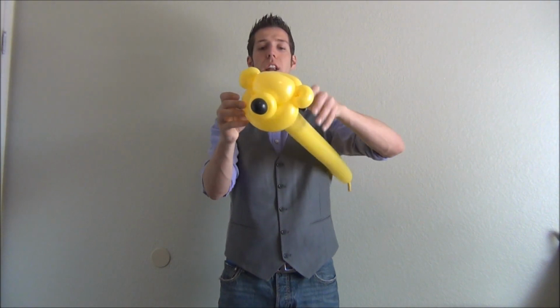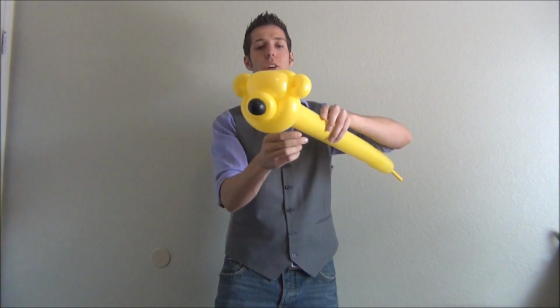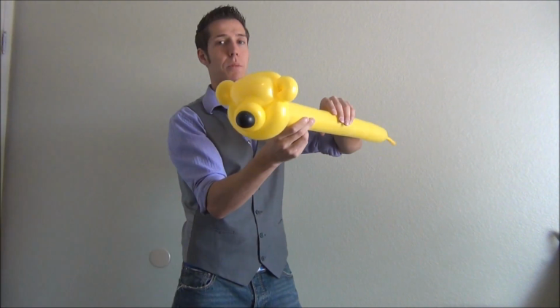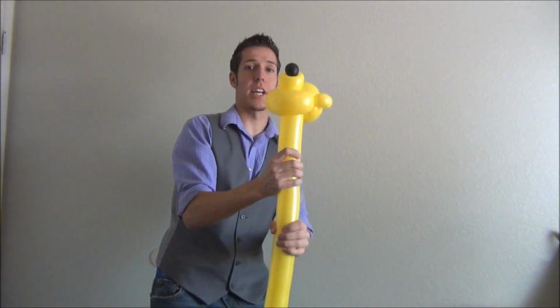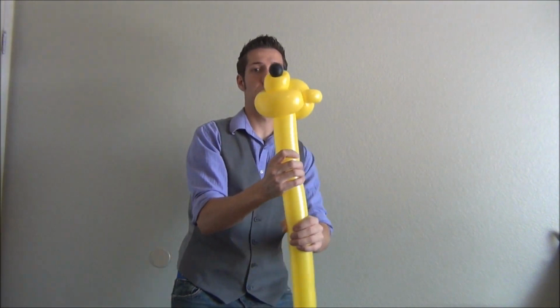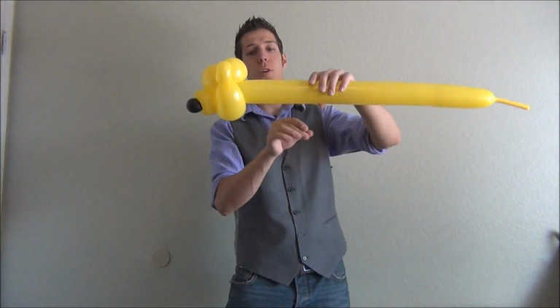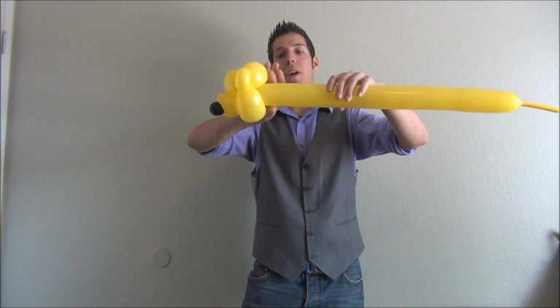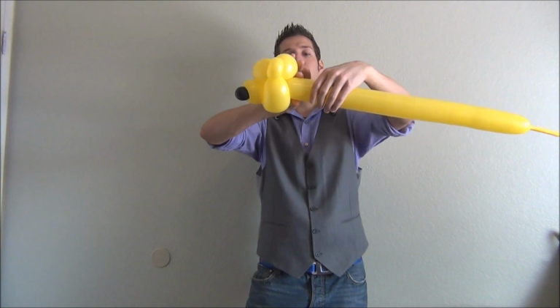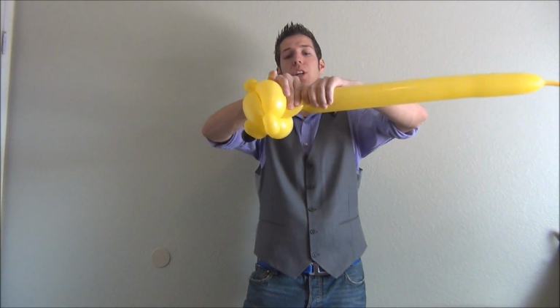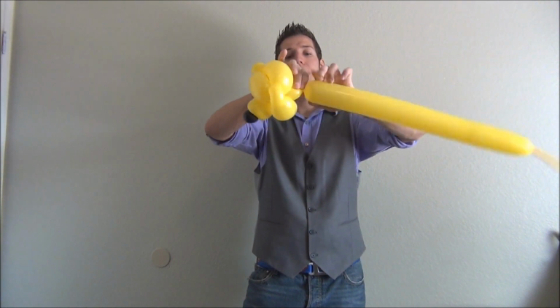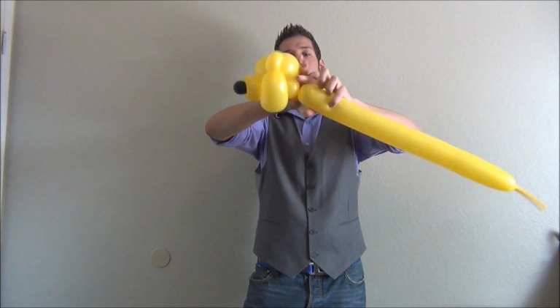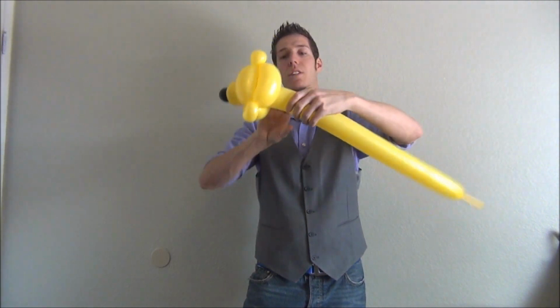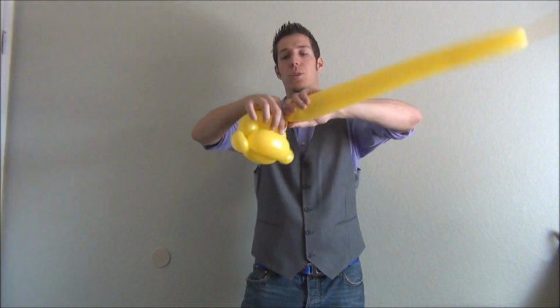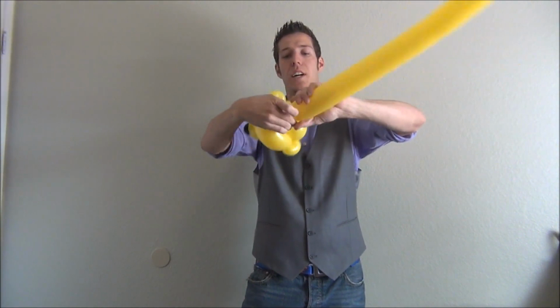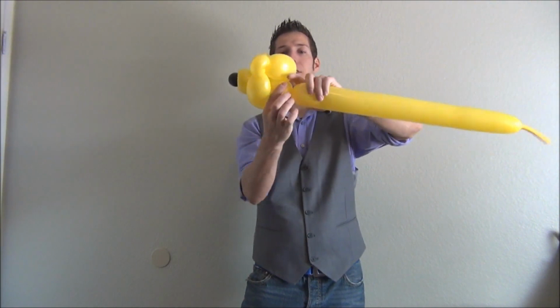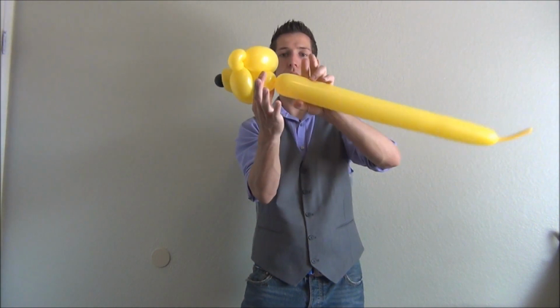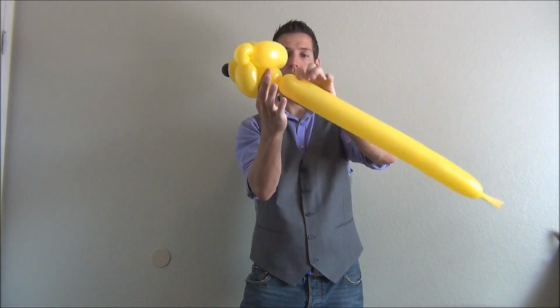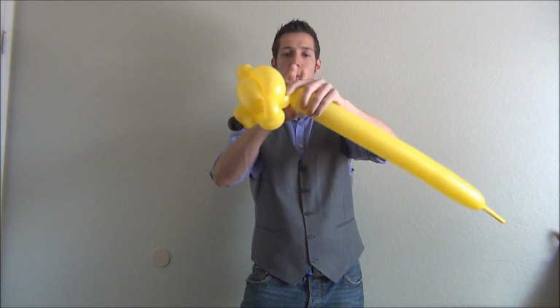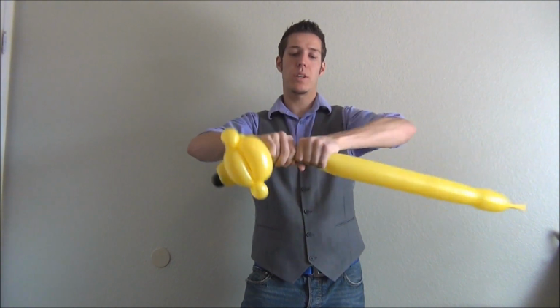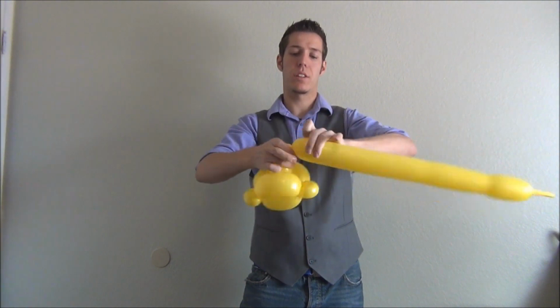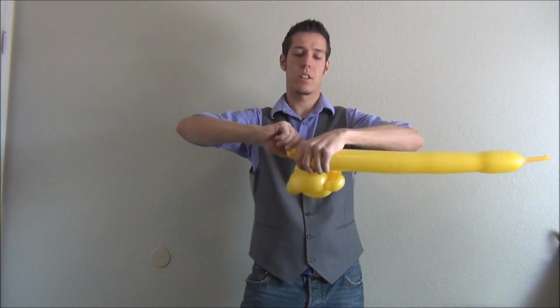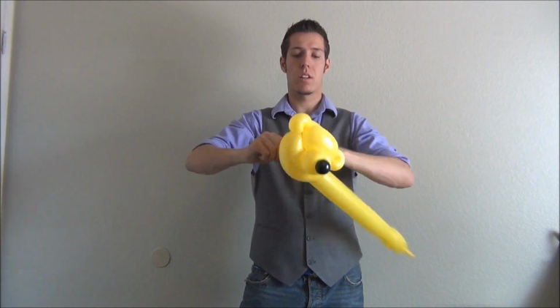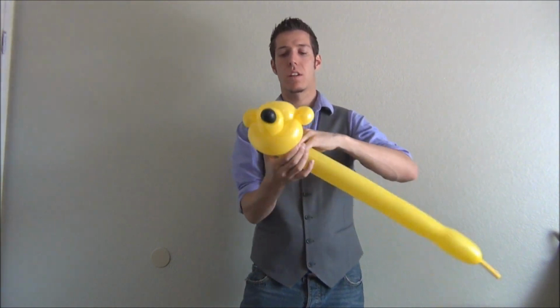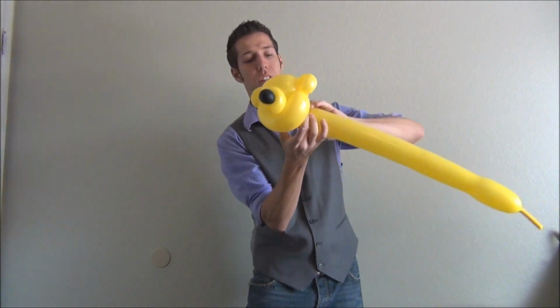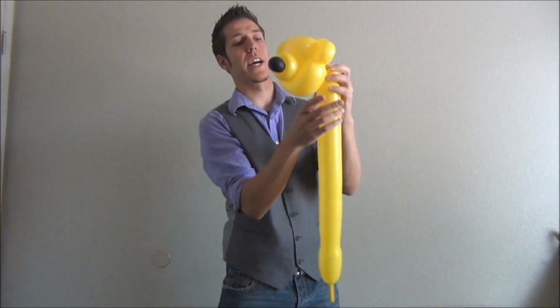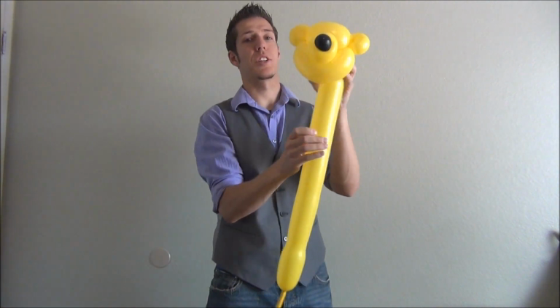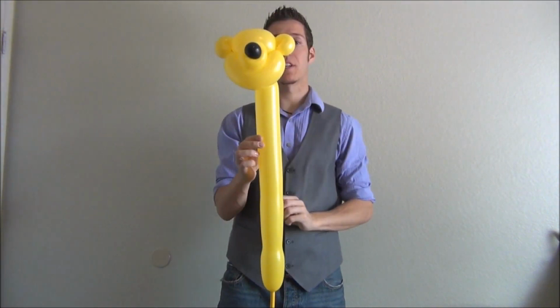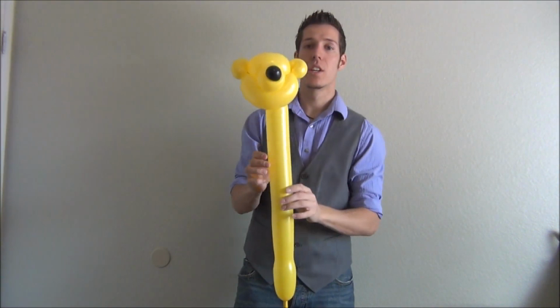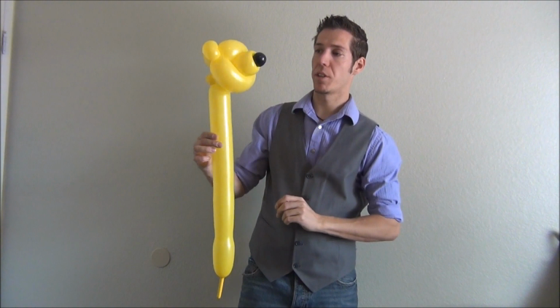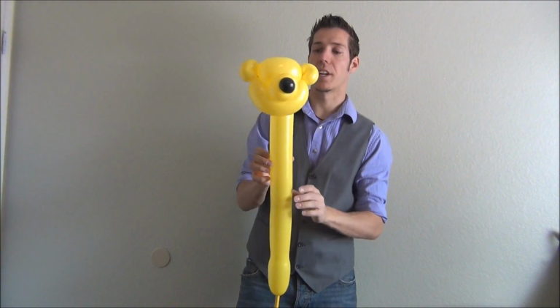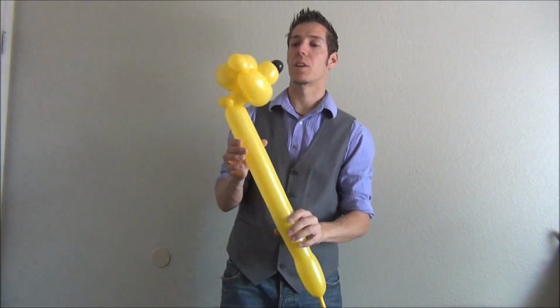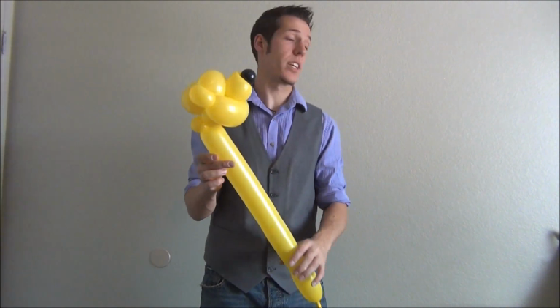Now you don't want him to be looking up. So make a bubble as close as you can to the inside, followed by an ear twist, just to bring it down and shape it differently. So this is going to be his head for later. We're going to set this aside.